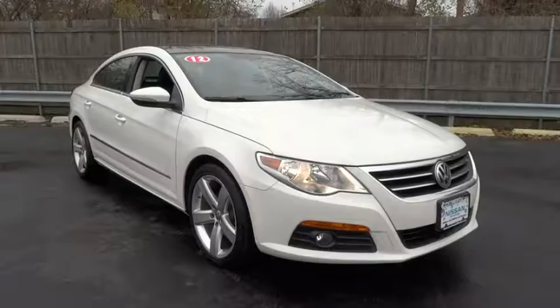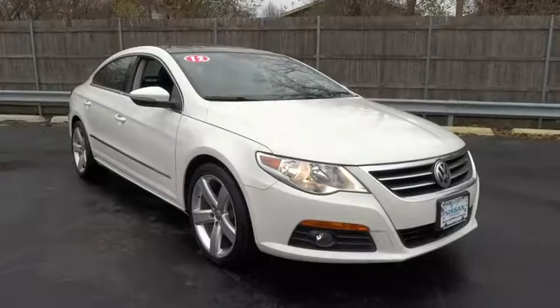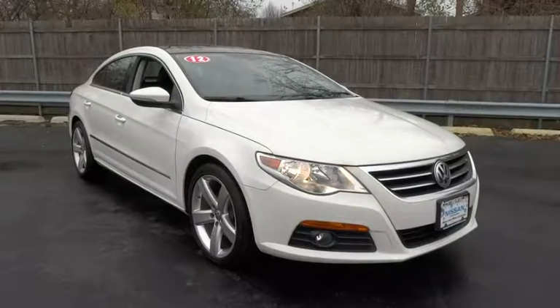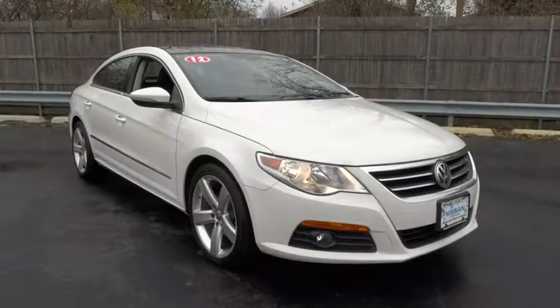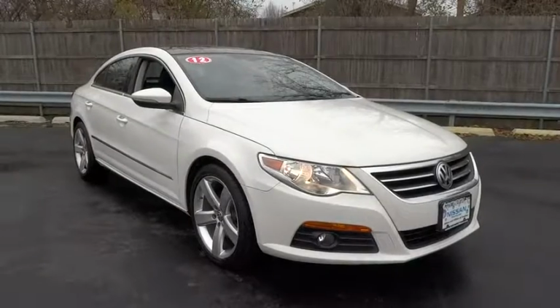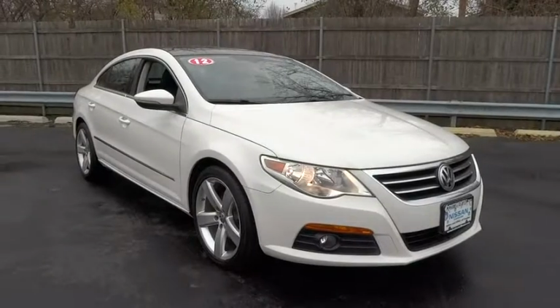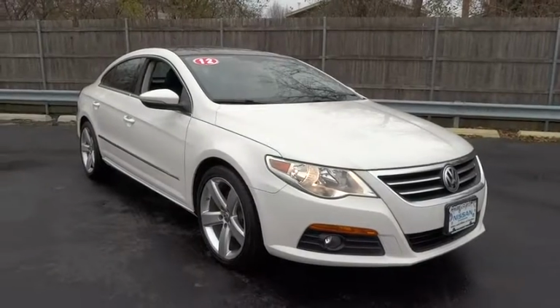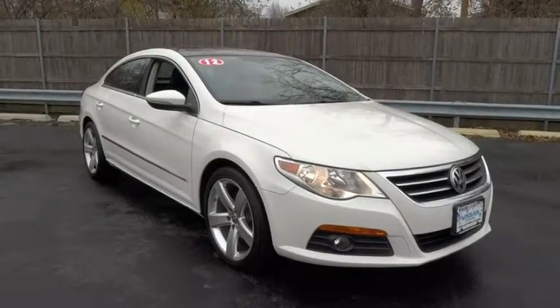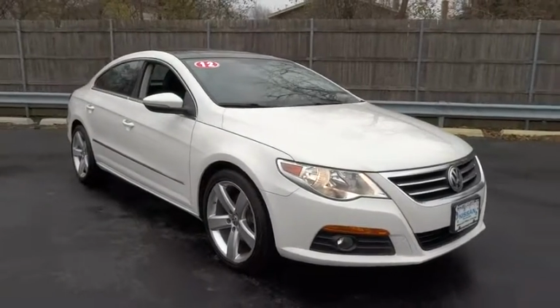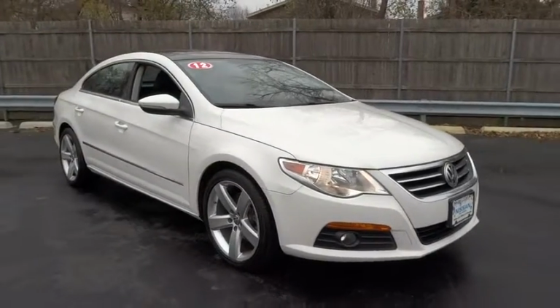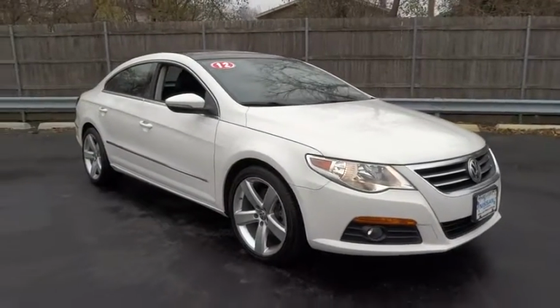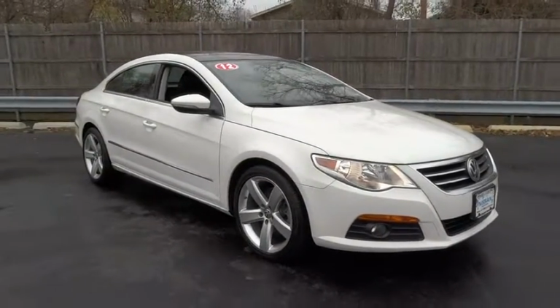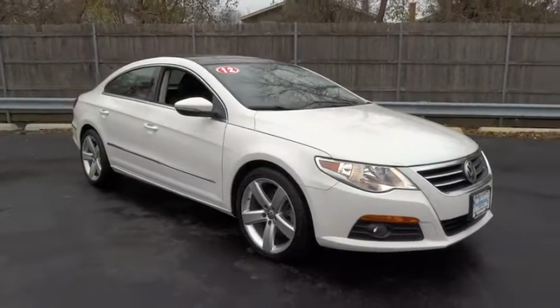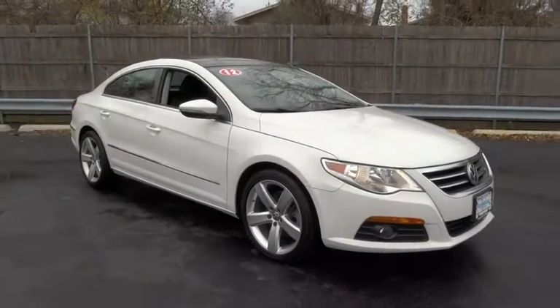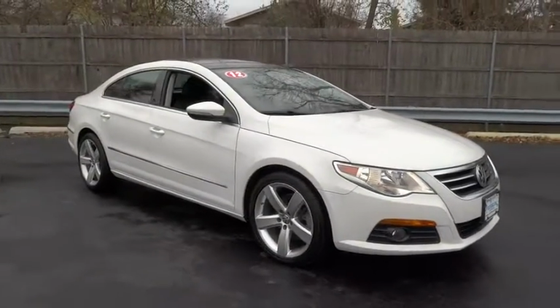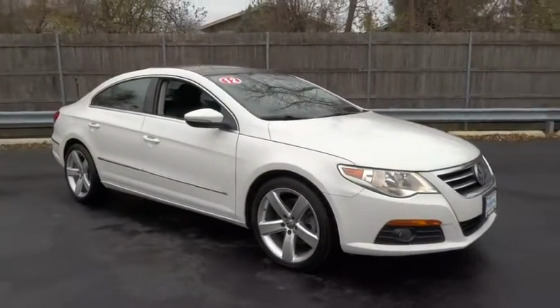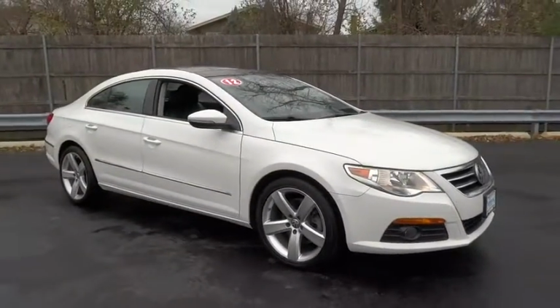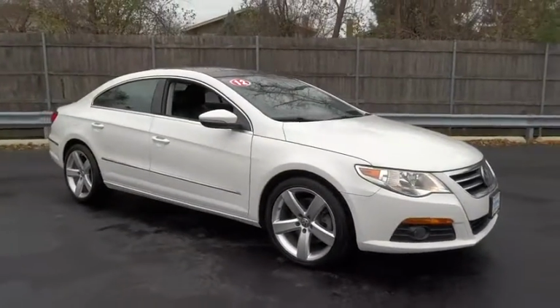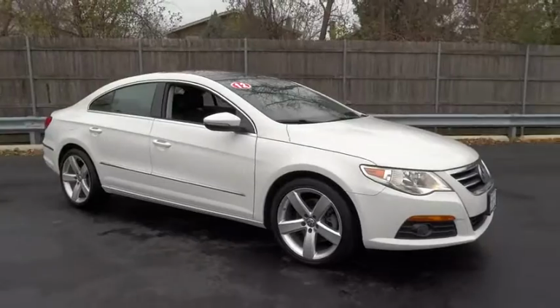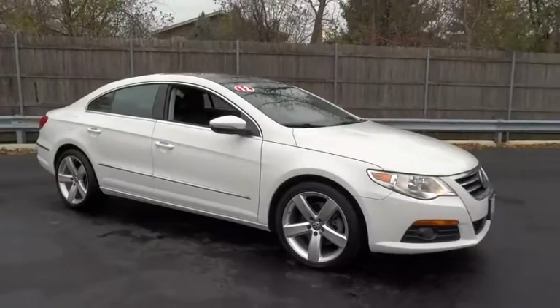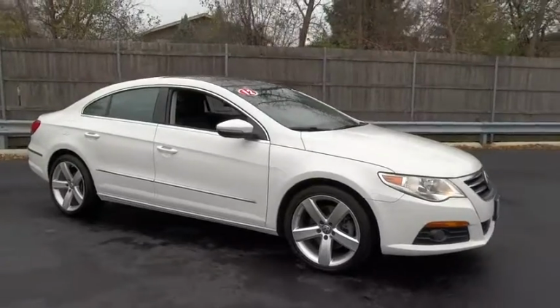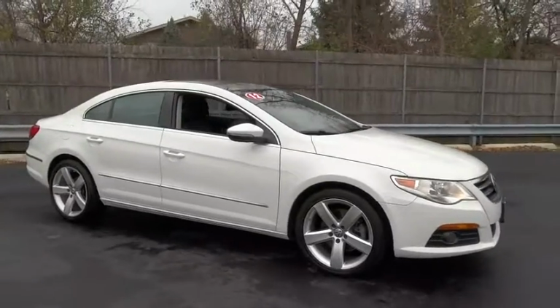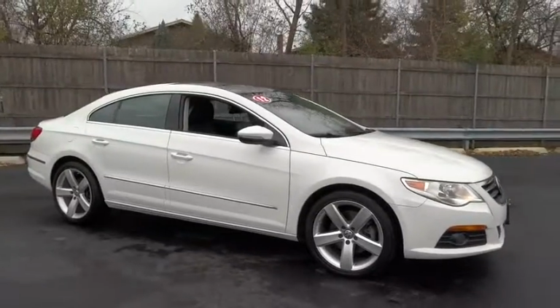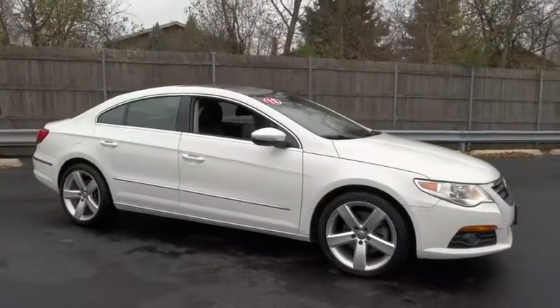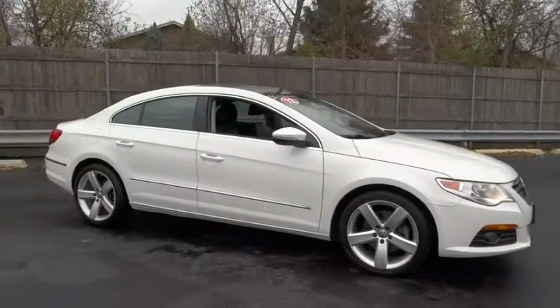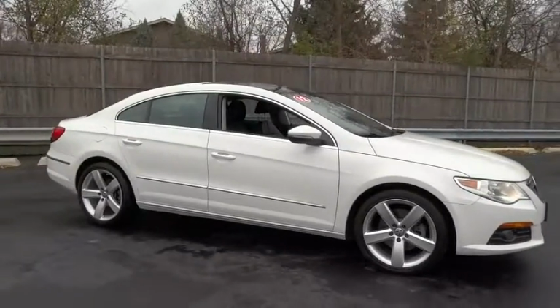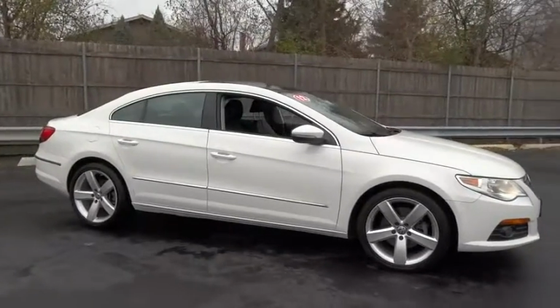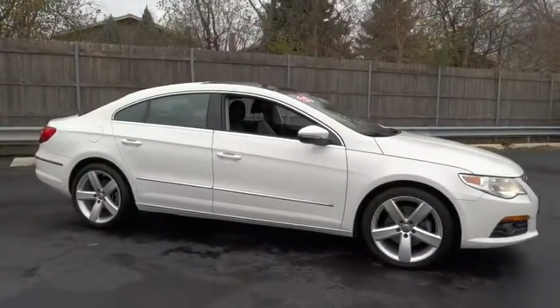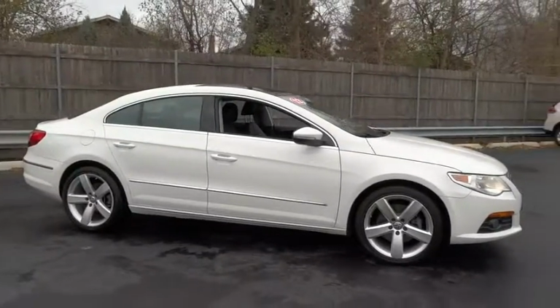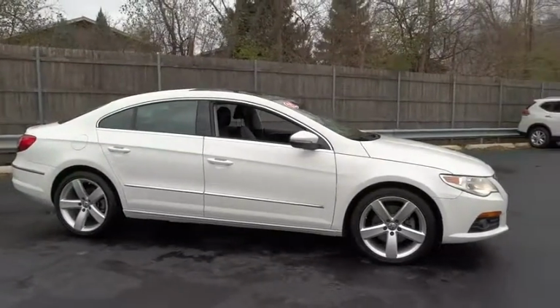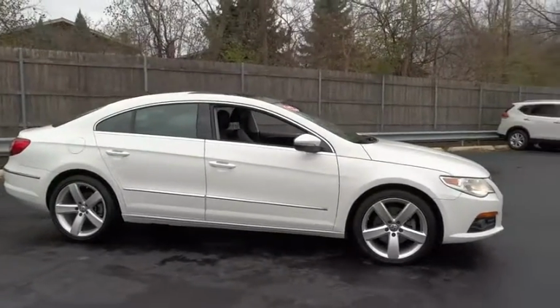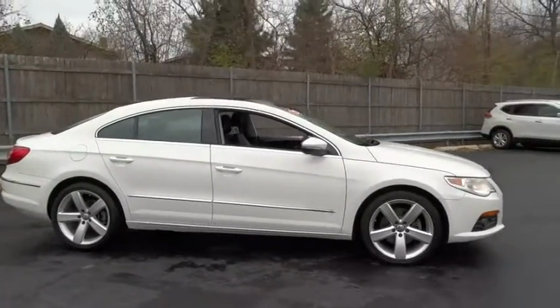The 2012 Volkswagen CC. Volkswagen CC — it's what's on the outside that counts. This vehicle has less than 45,000 miles.